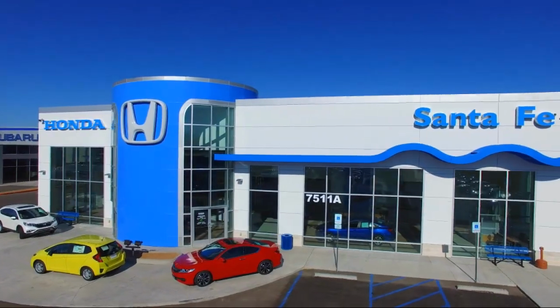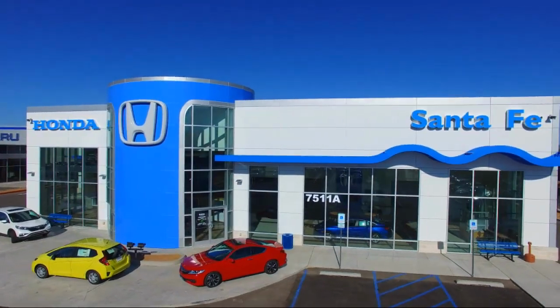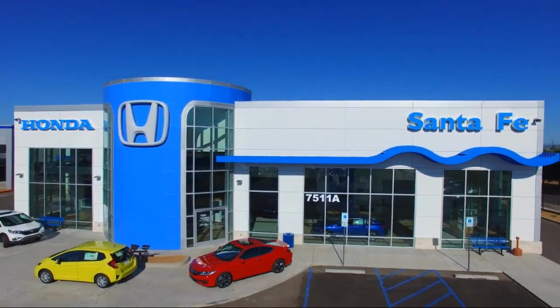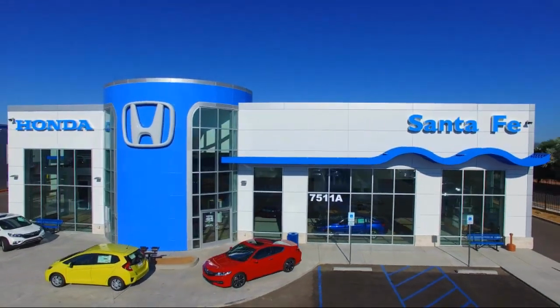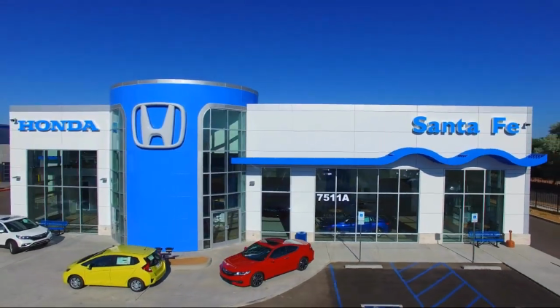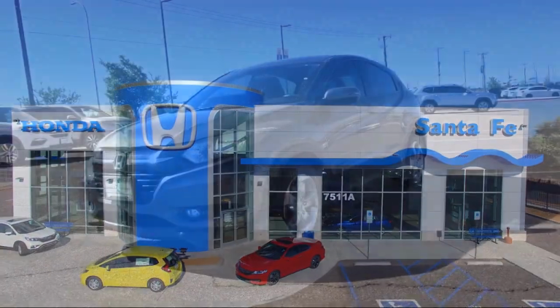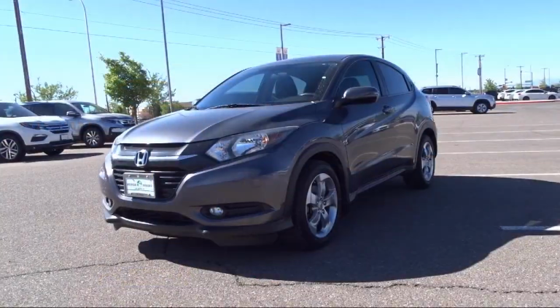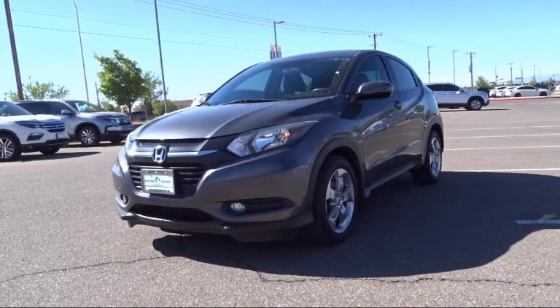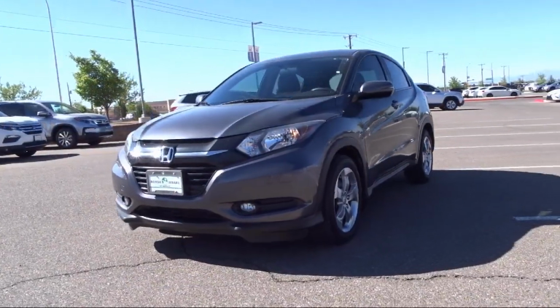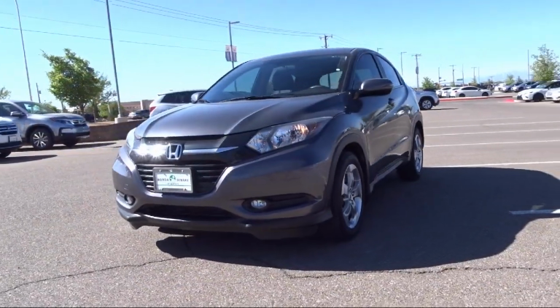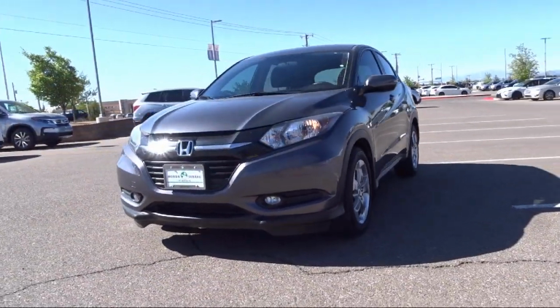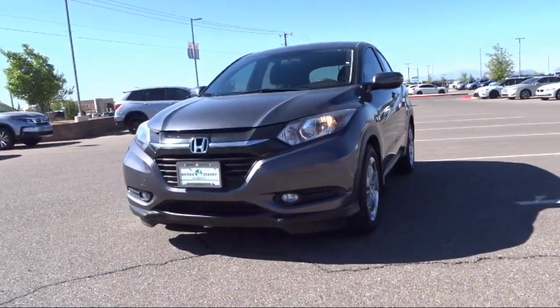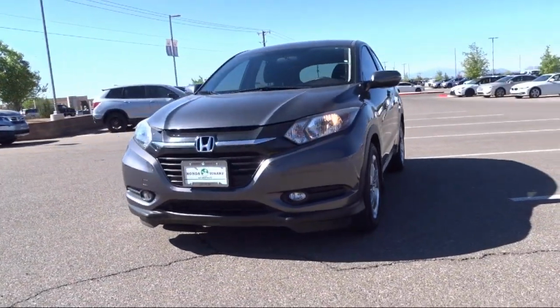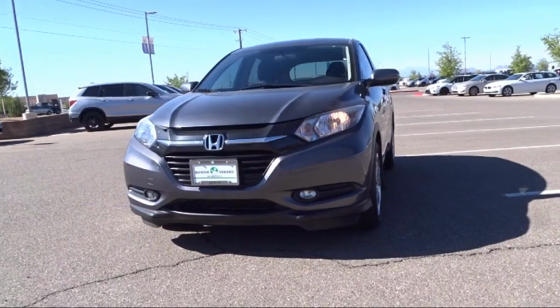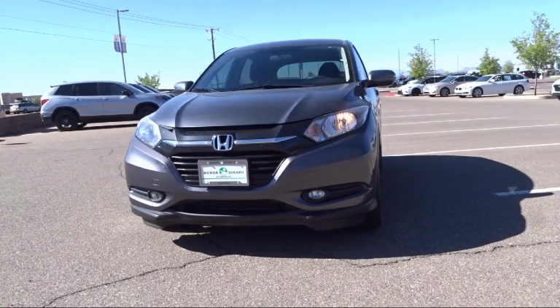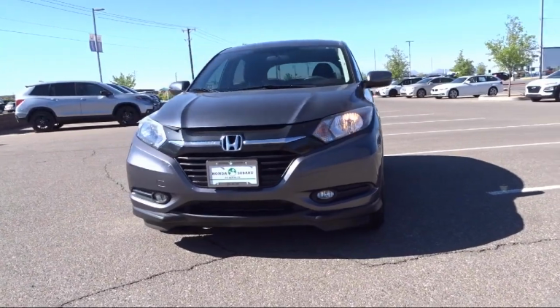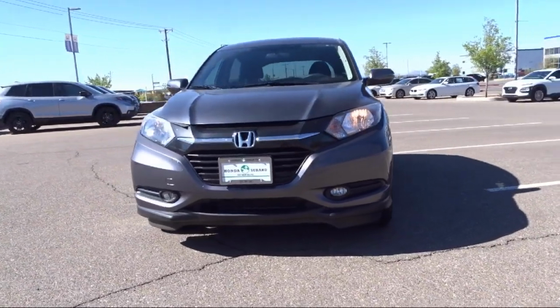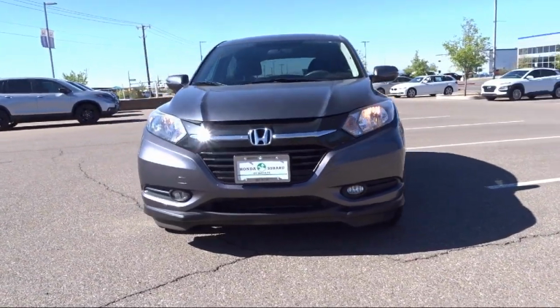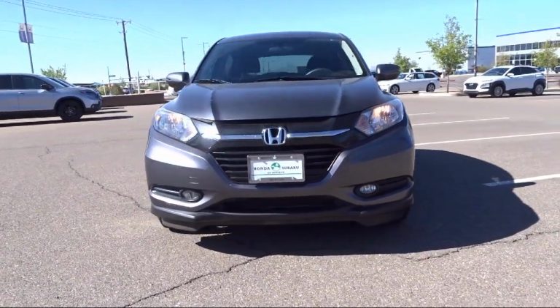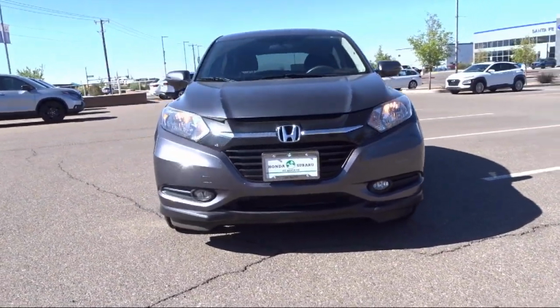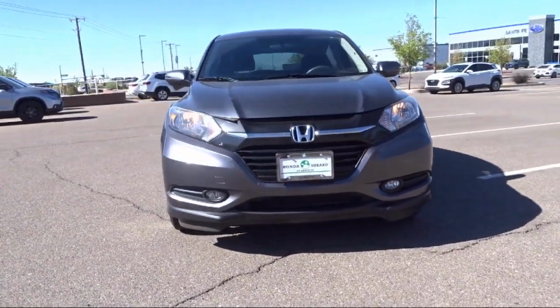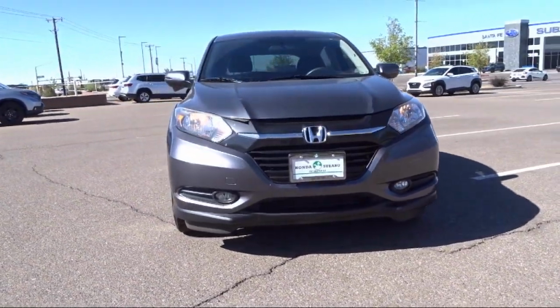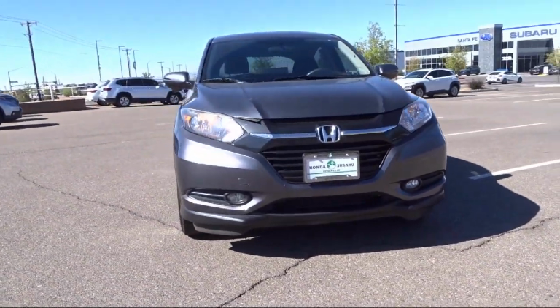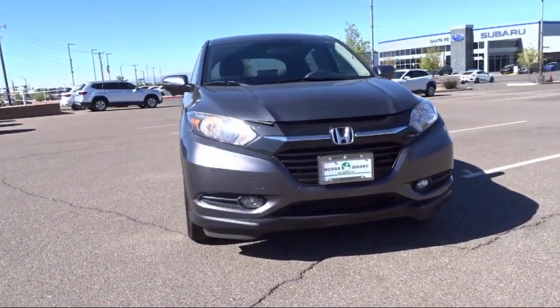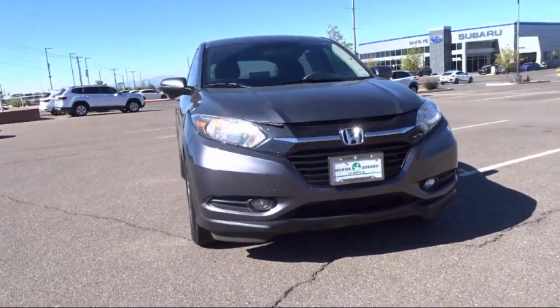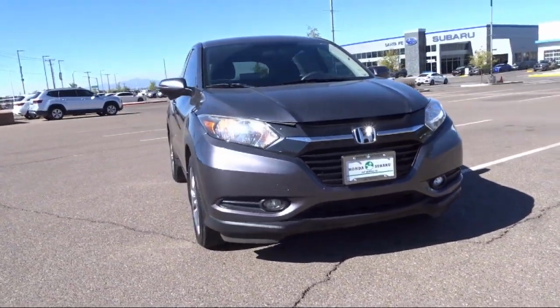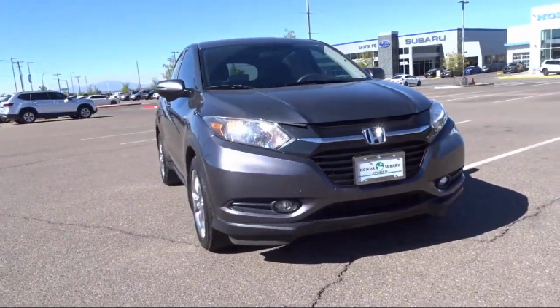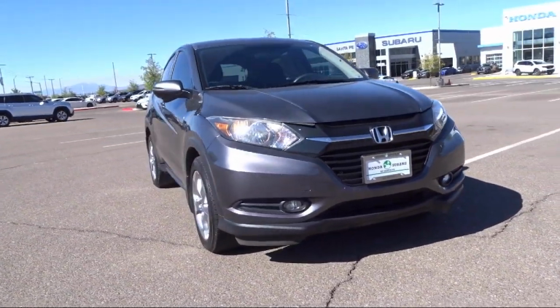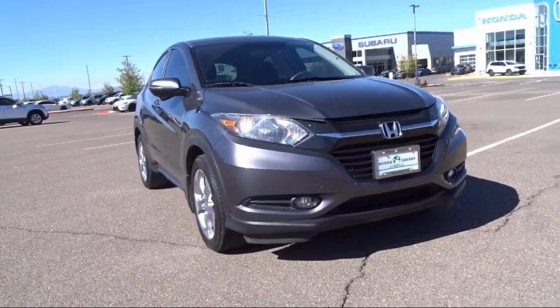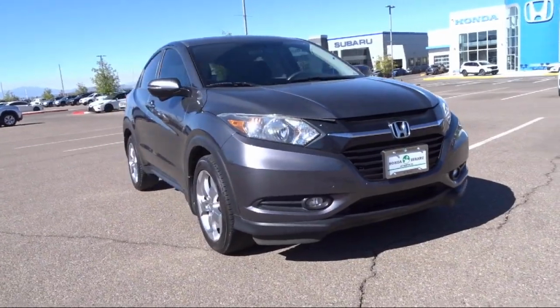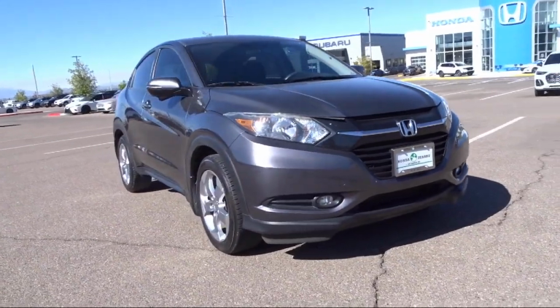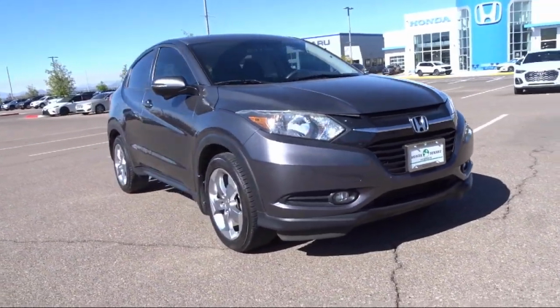It comes equipped with heated front seats, heated door mirrors, rear view camera, keyless entry, alloy wheels, and steering wheel controls.